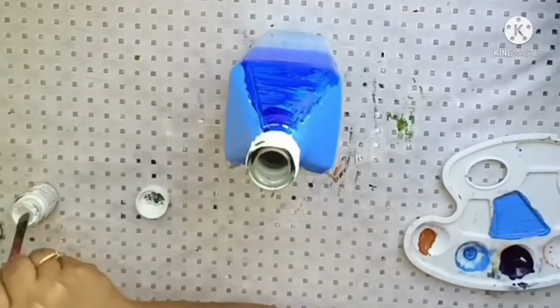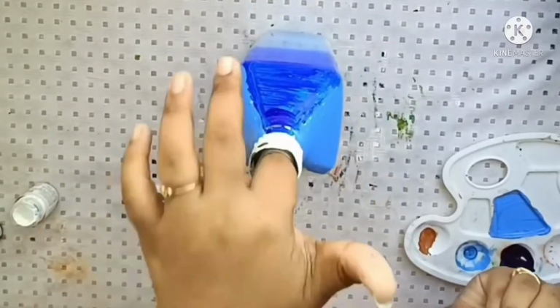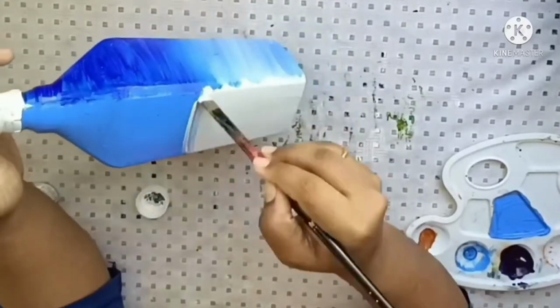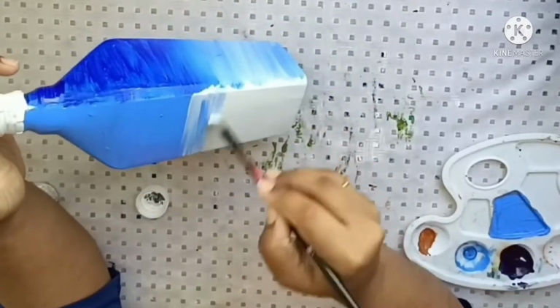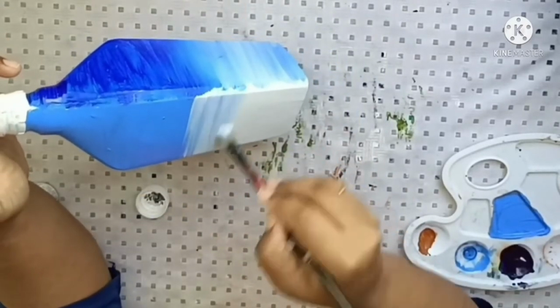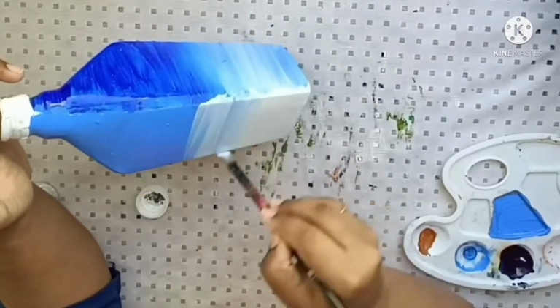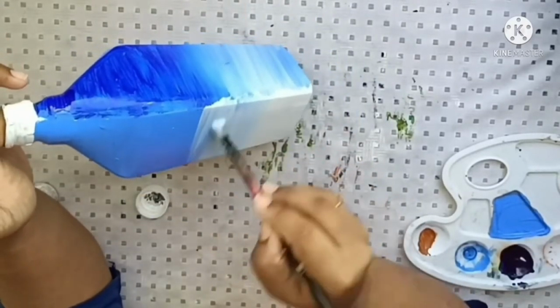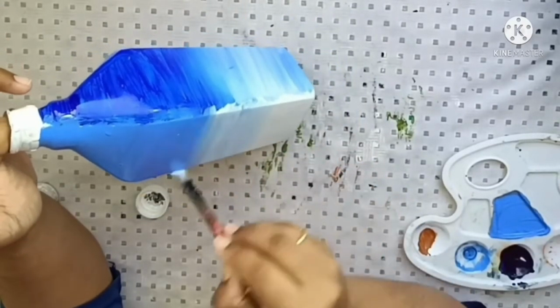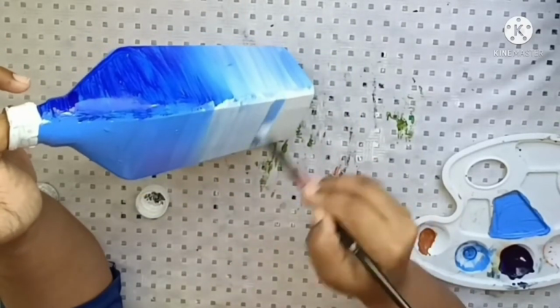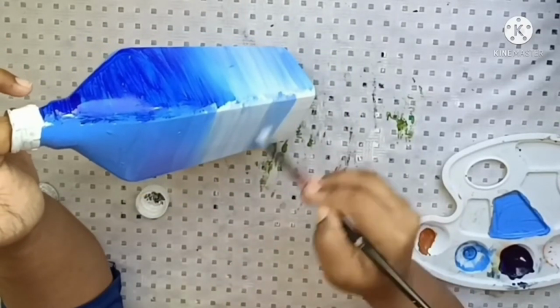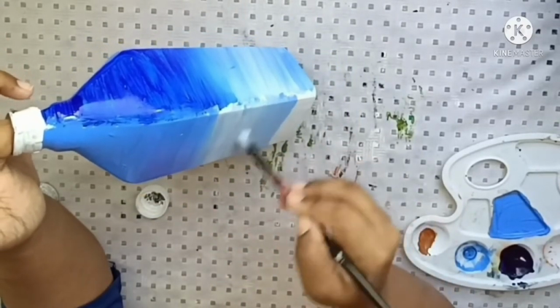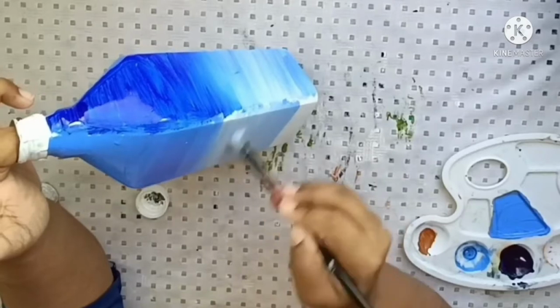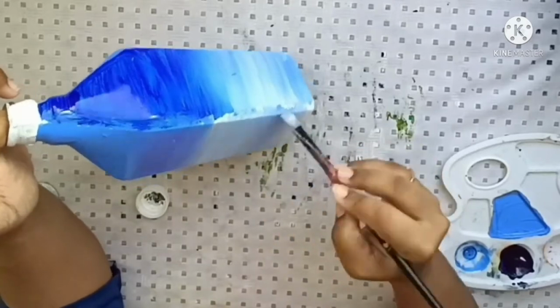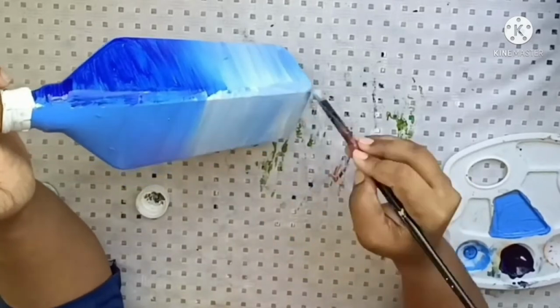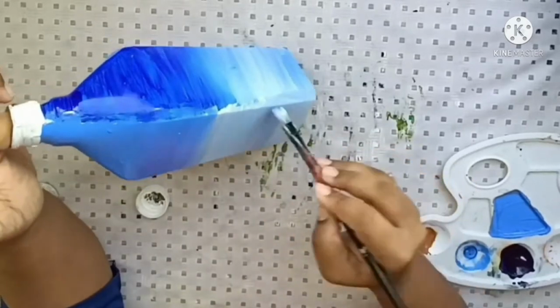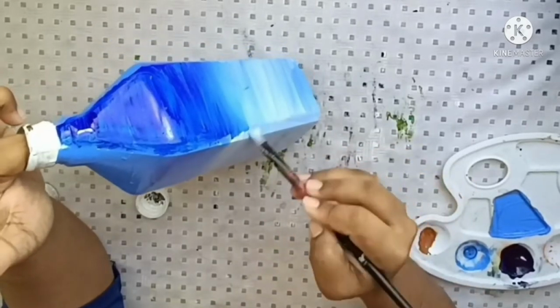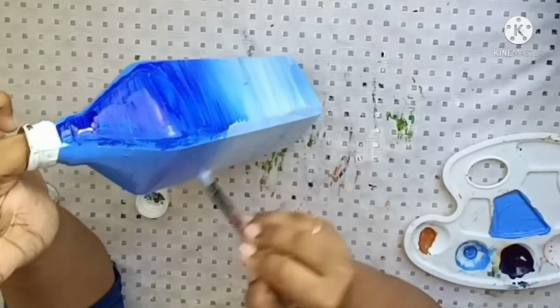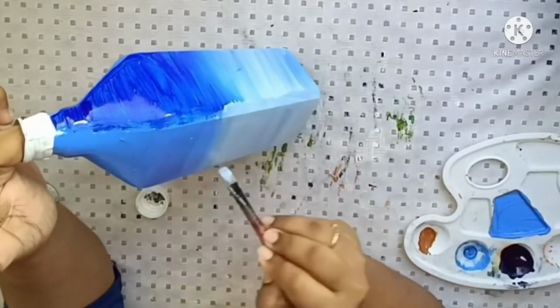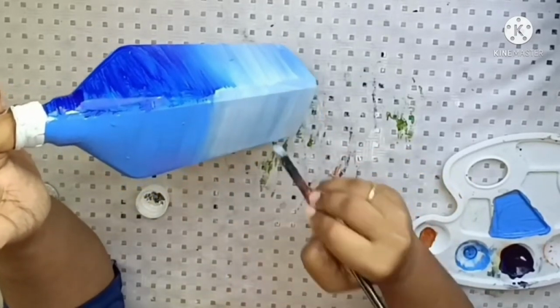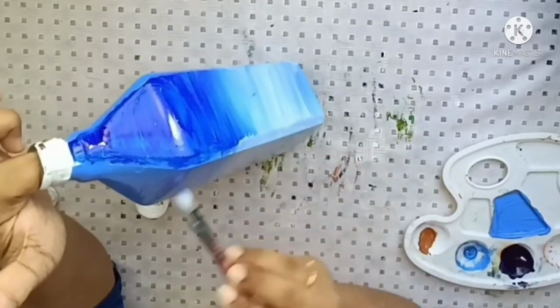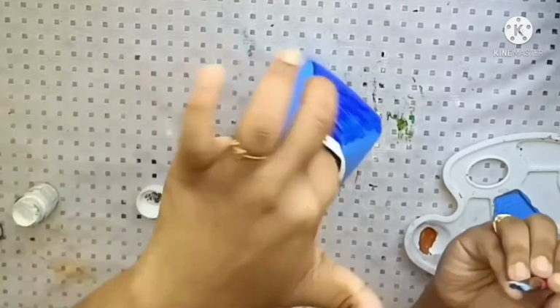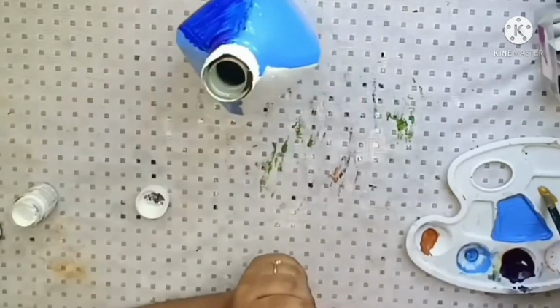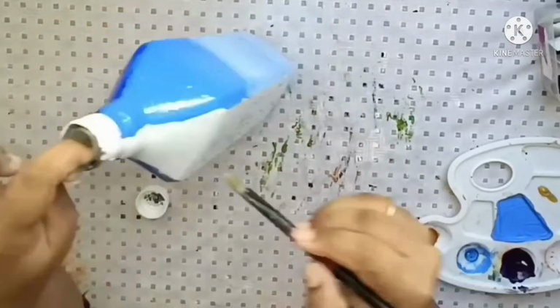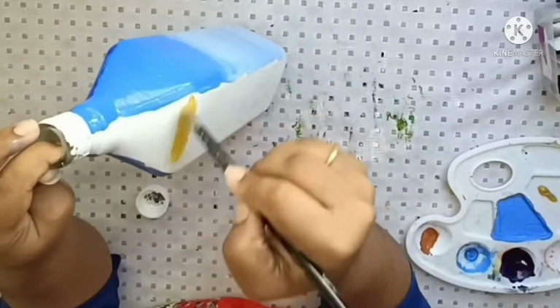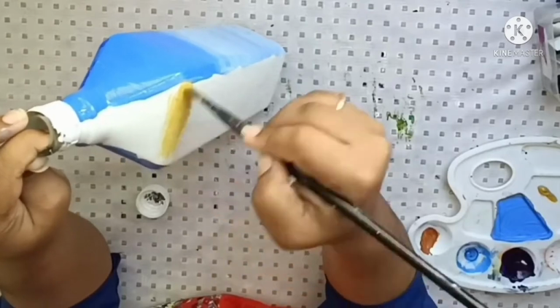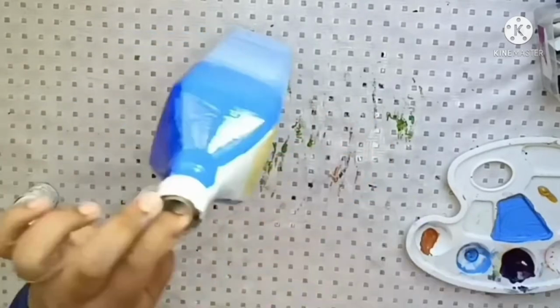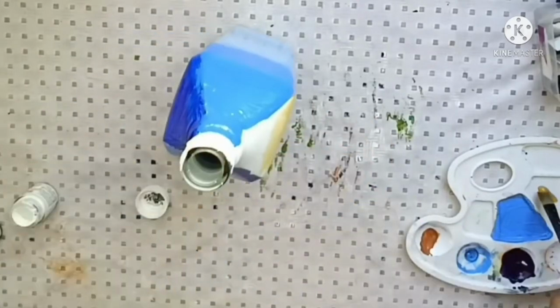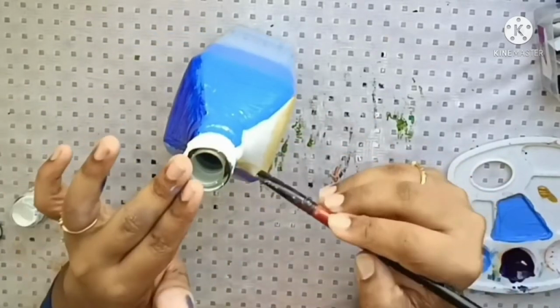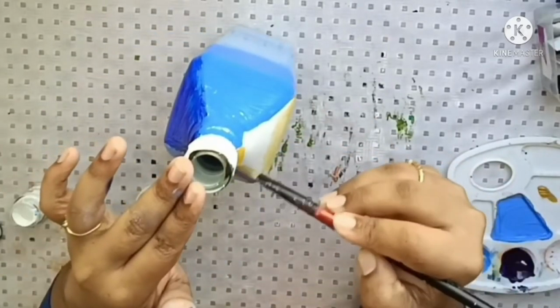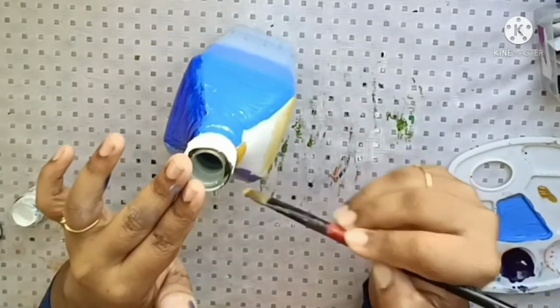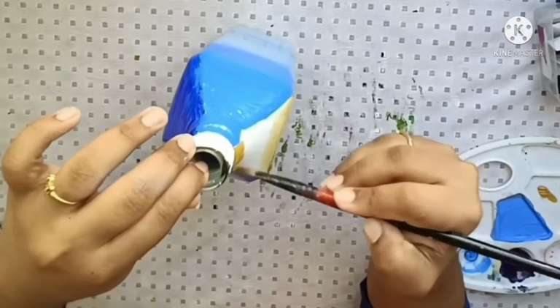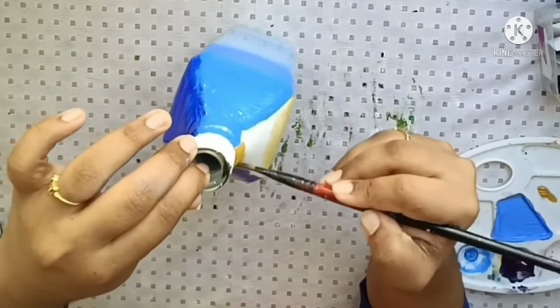When we mix the colors, the white and blue are blended together. We add a little bit of color into the bottle and place the color carefully.